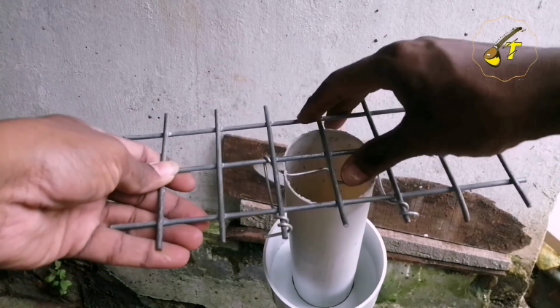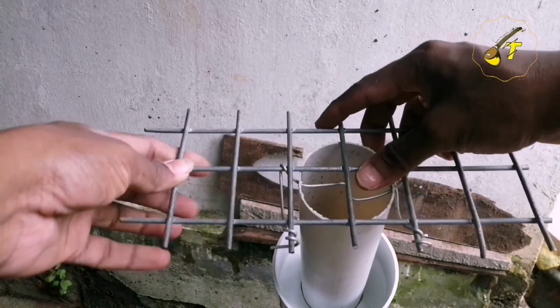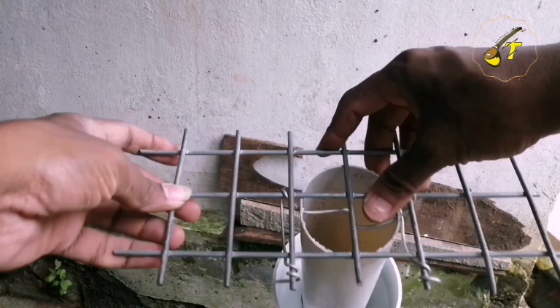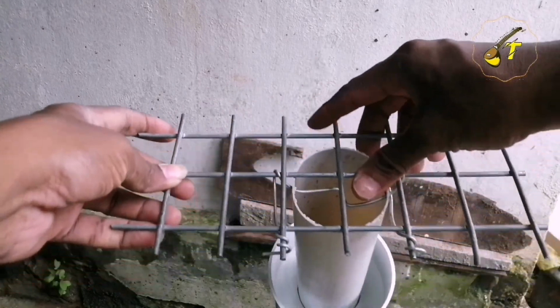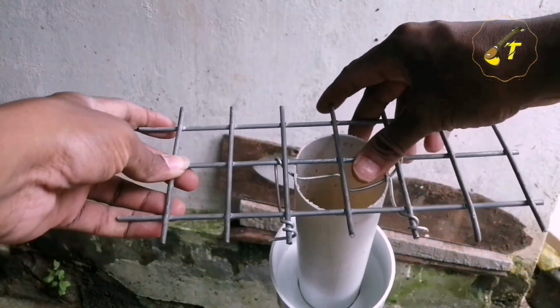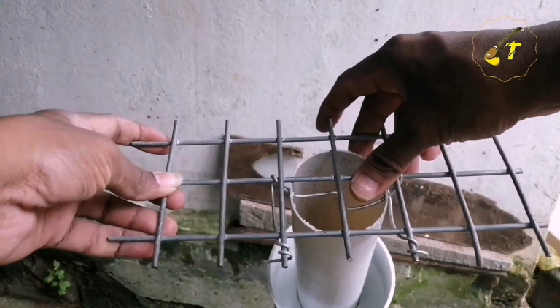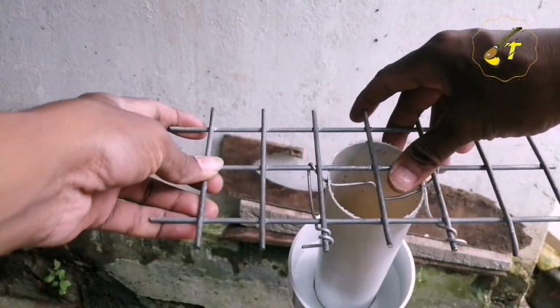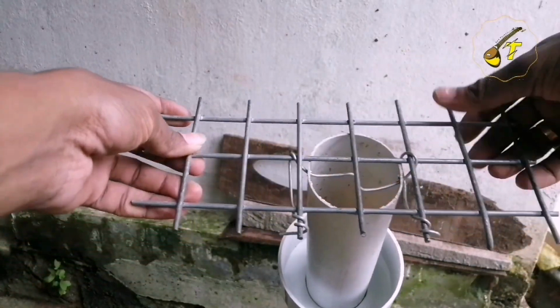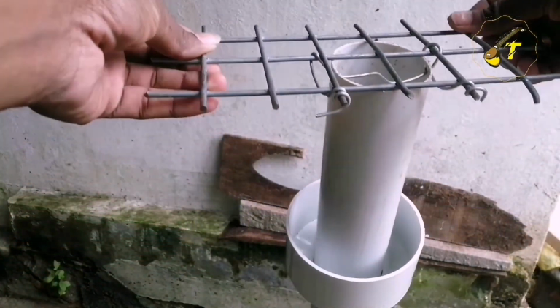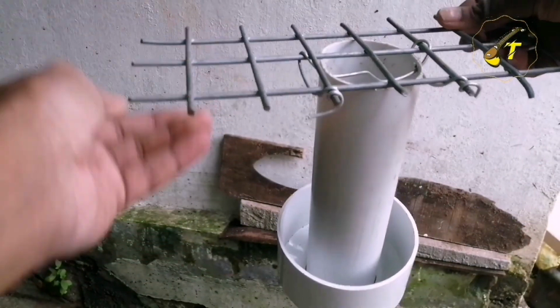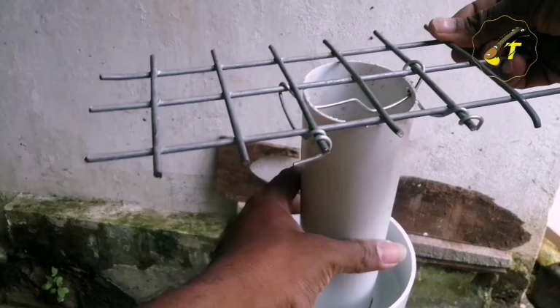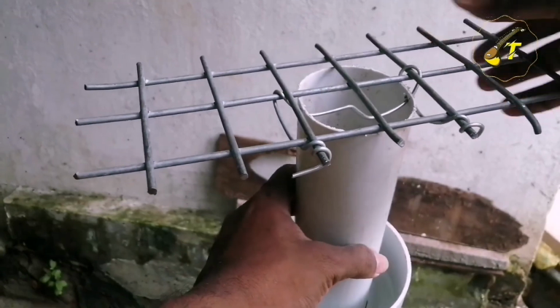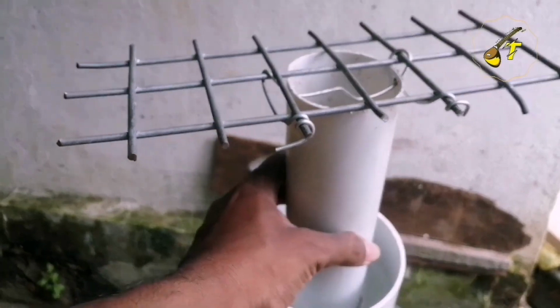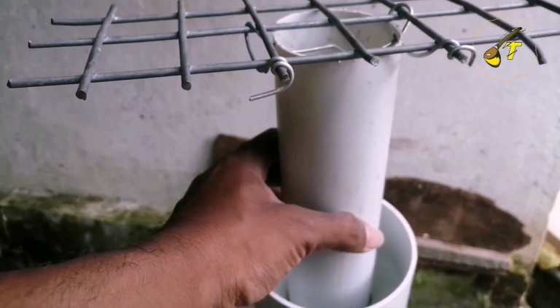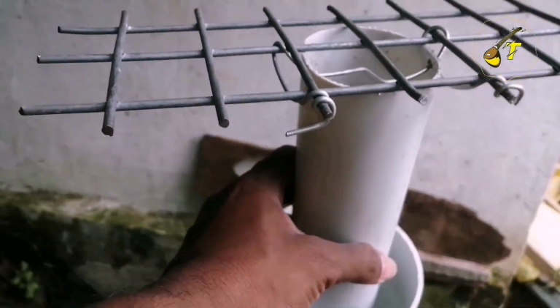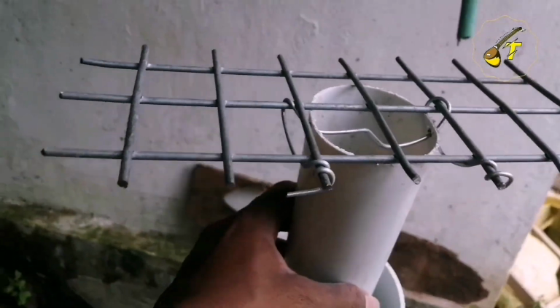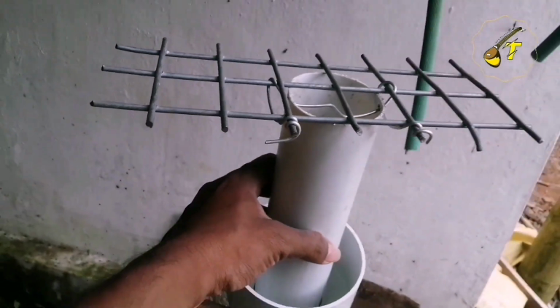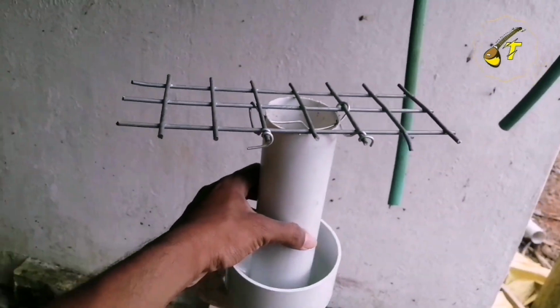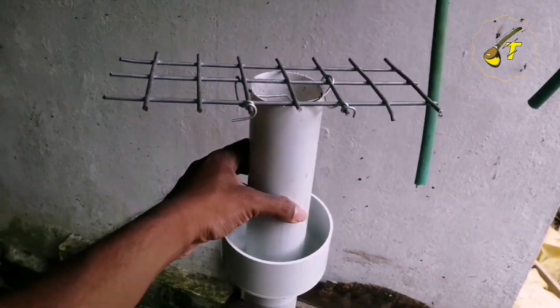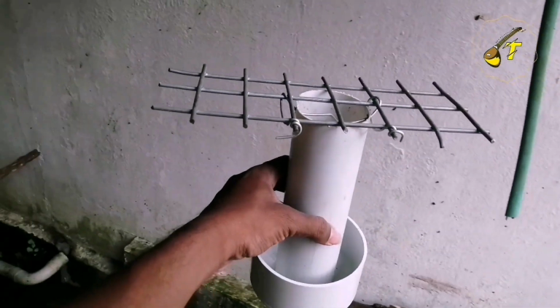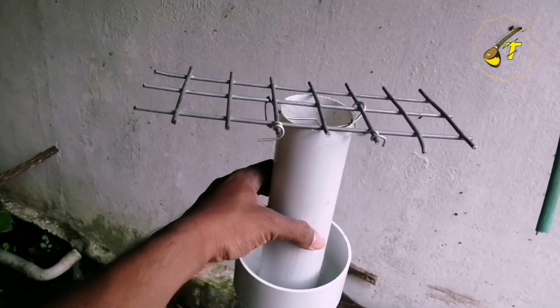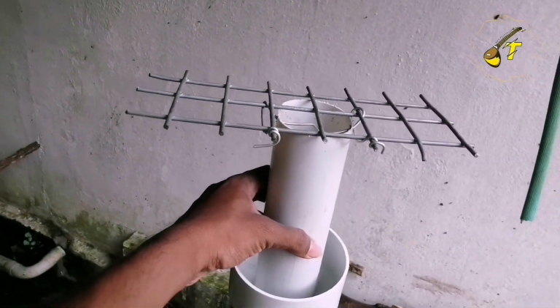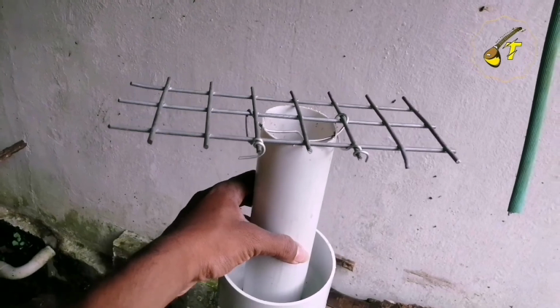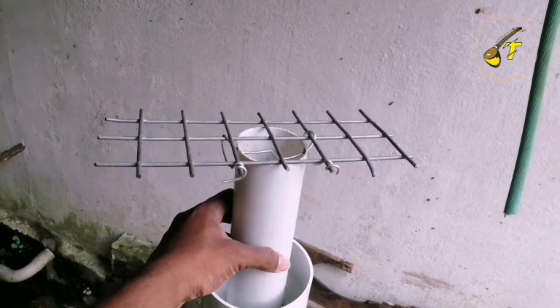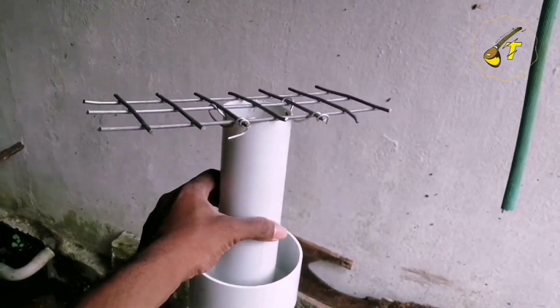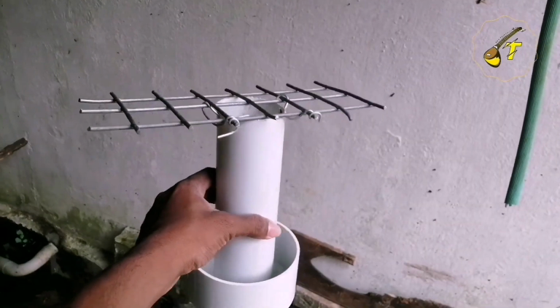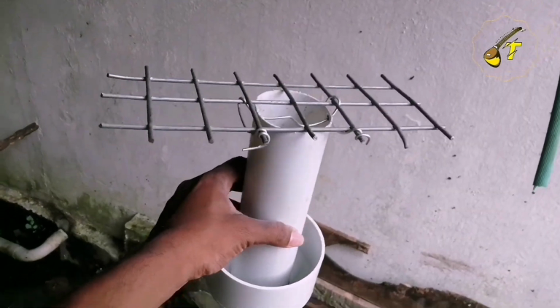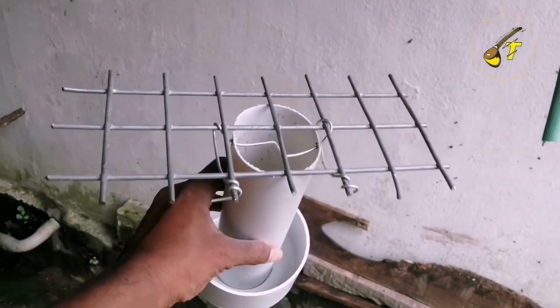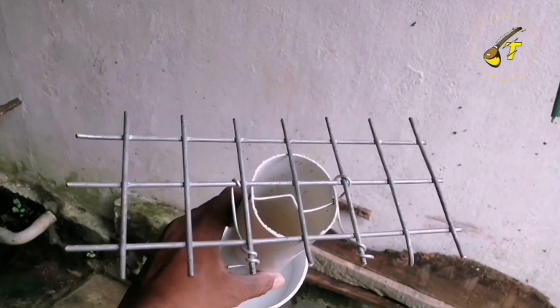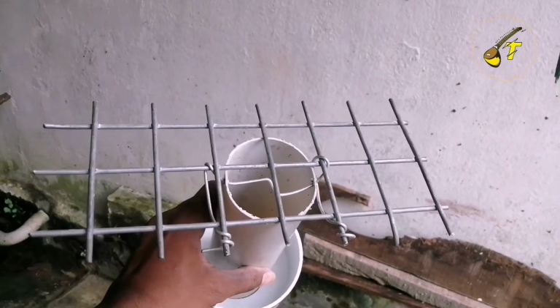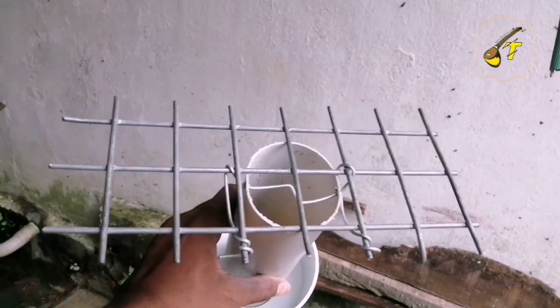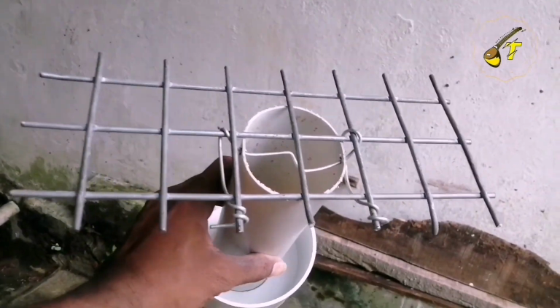I think the fitting is strong and concrete. Now we are going to put a combi in front of the front.